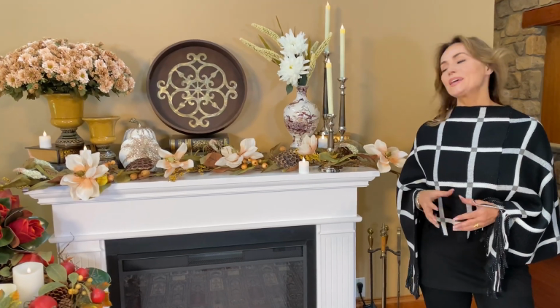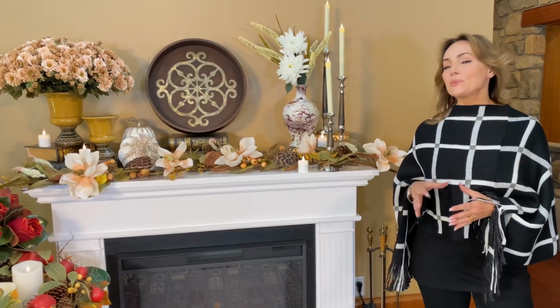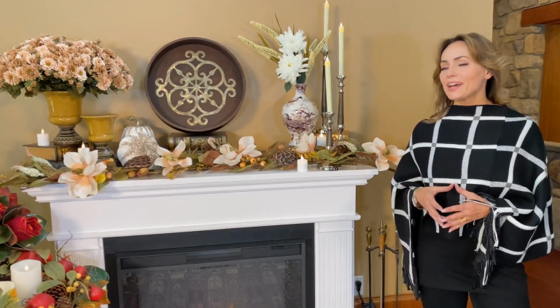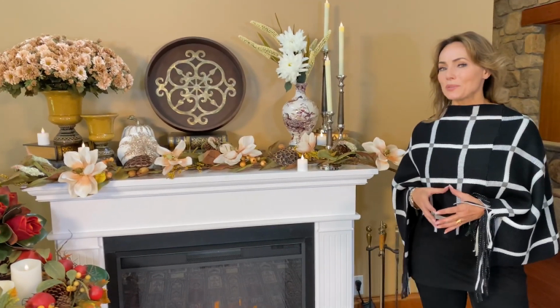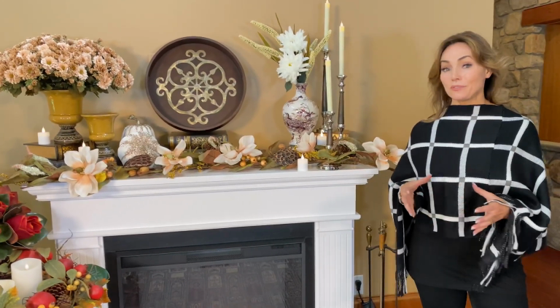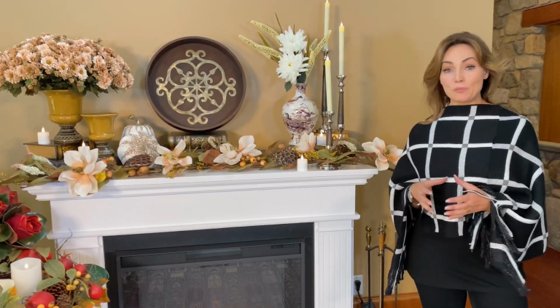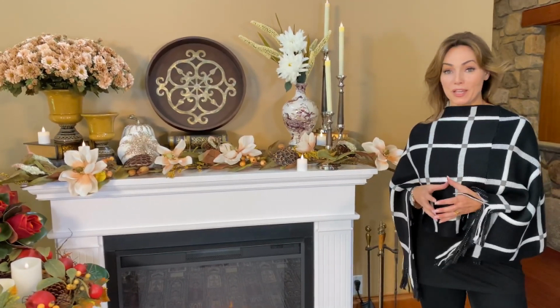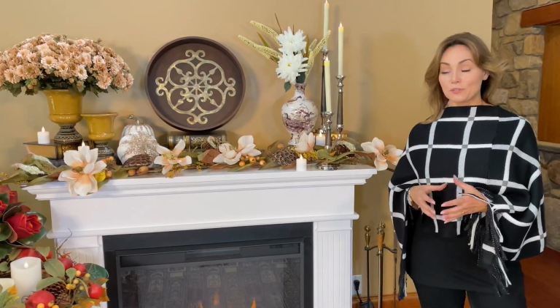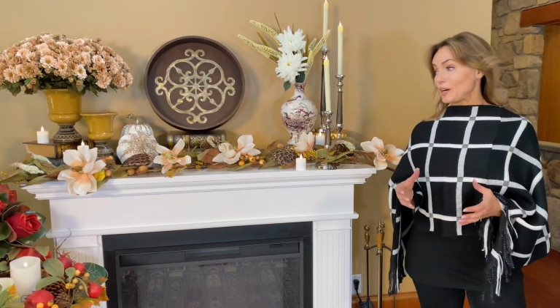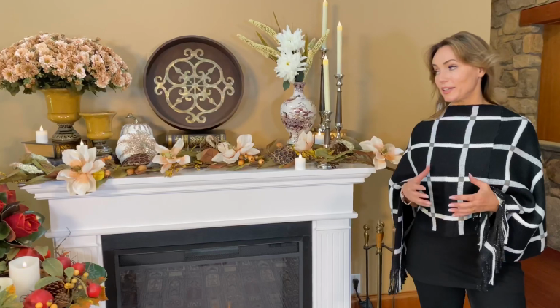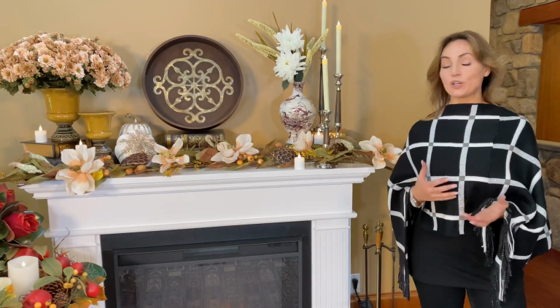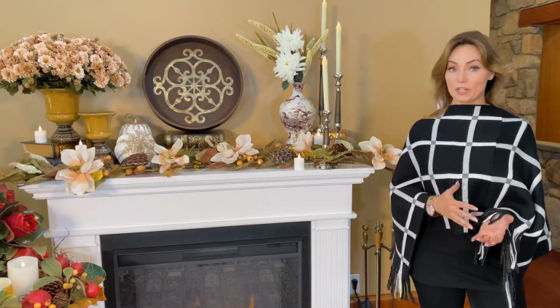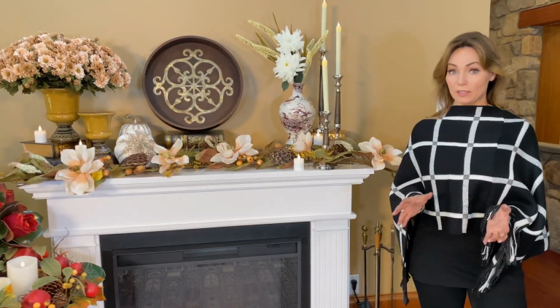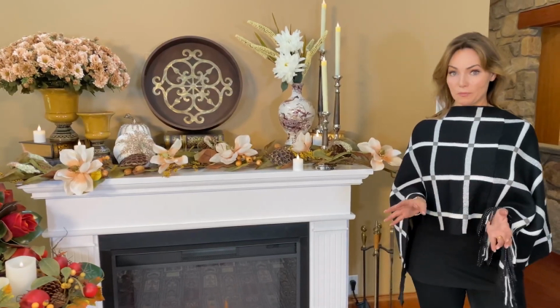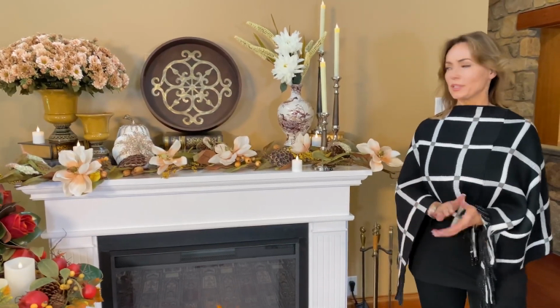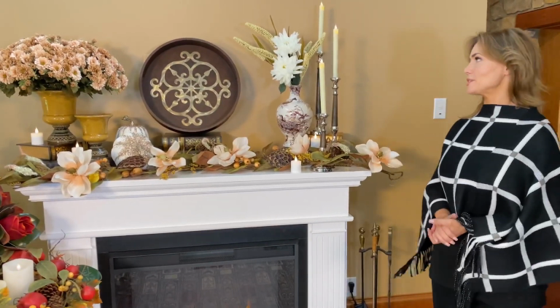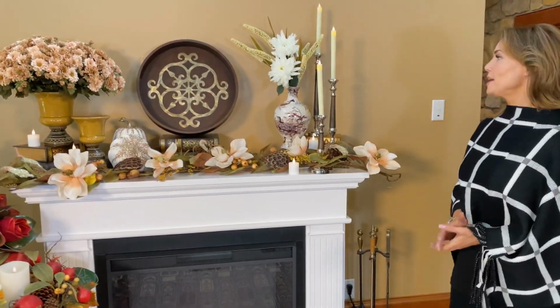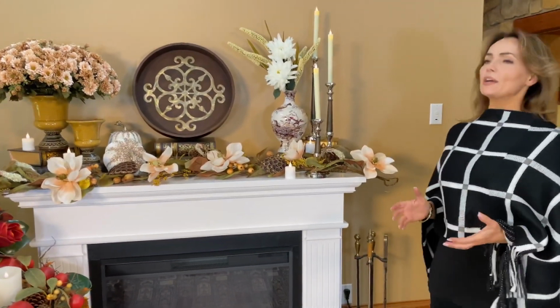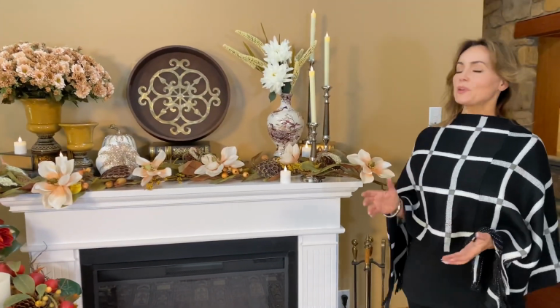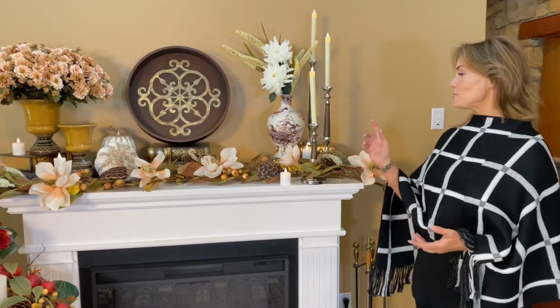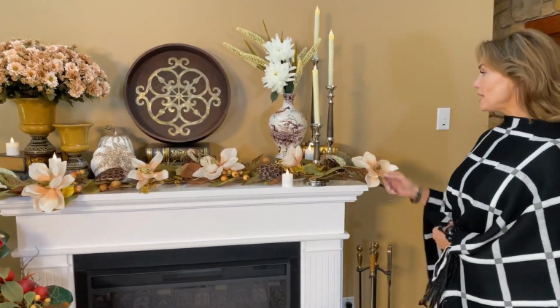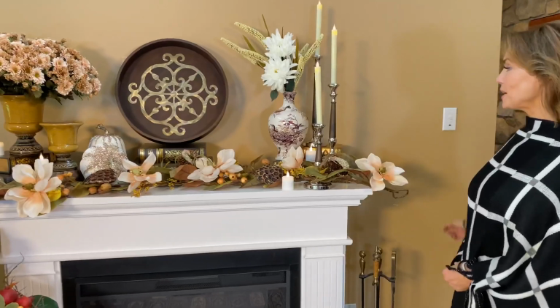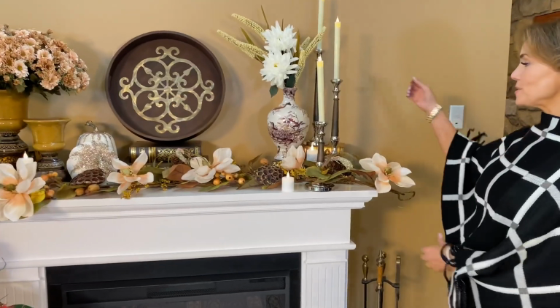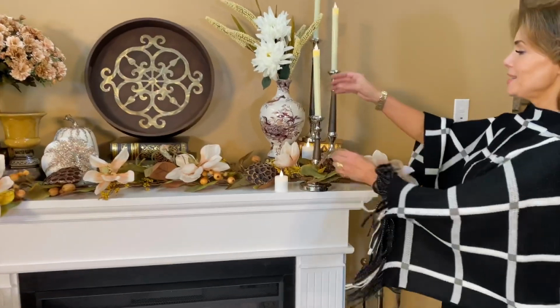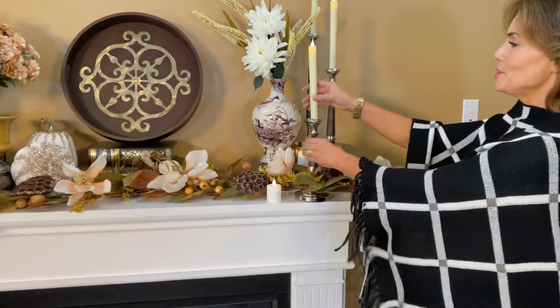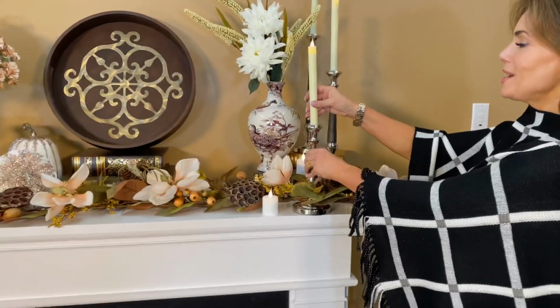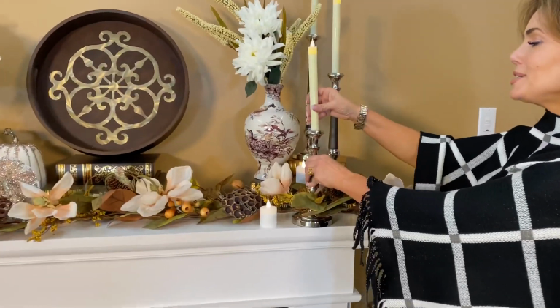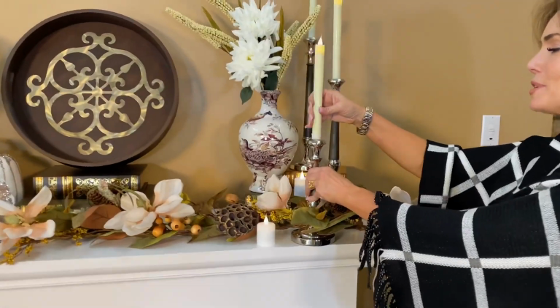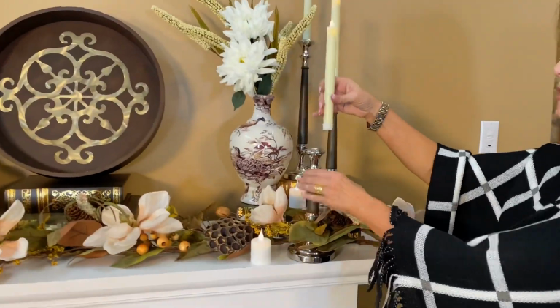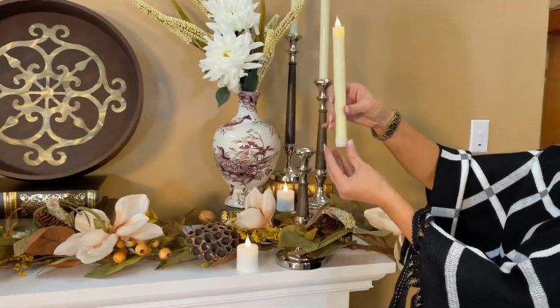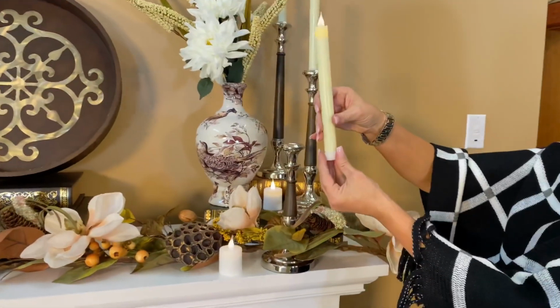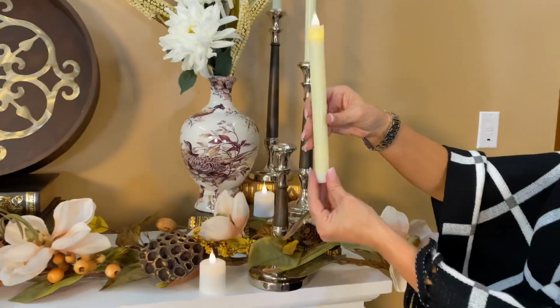We've had the 3D flameless pillar candles for a while and I love them, but everyone's been asking for the taper candles — and so we have the taper candles. Look how fabulous this is!